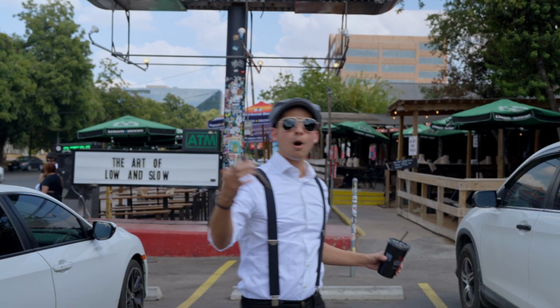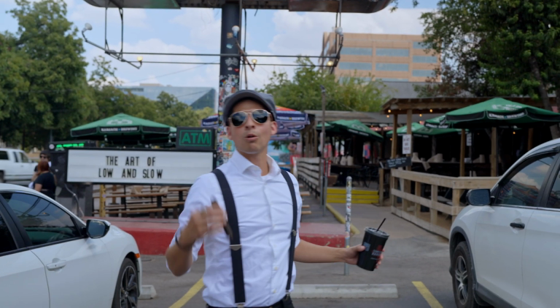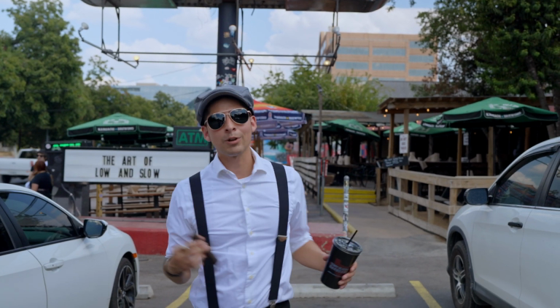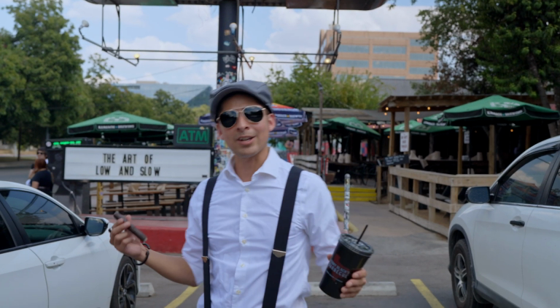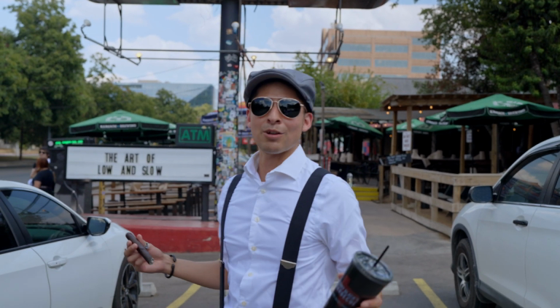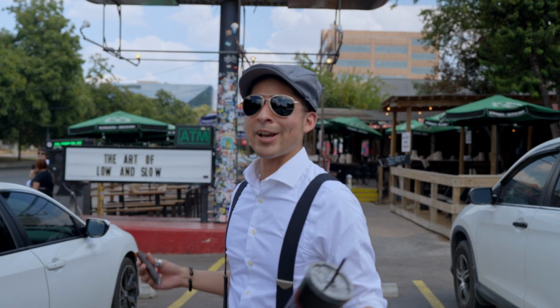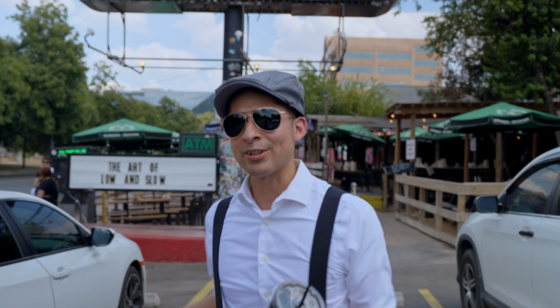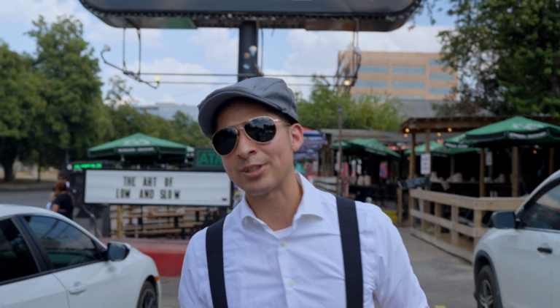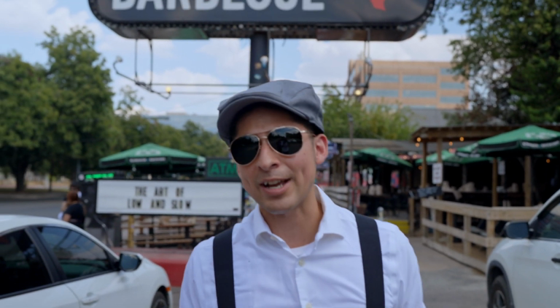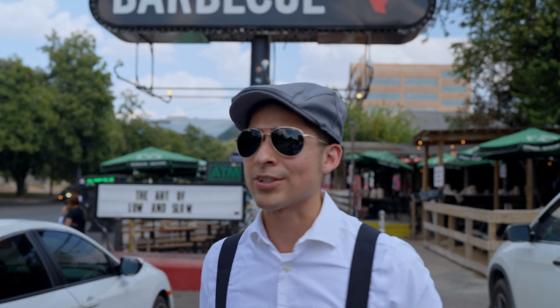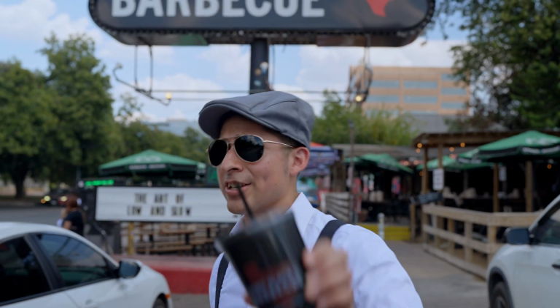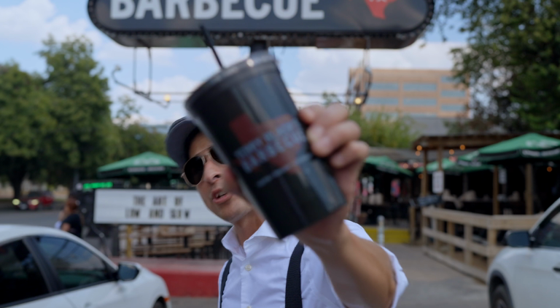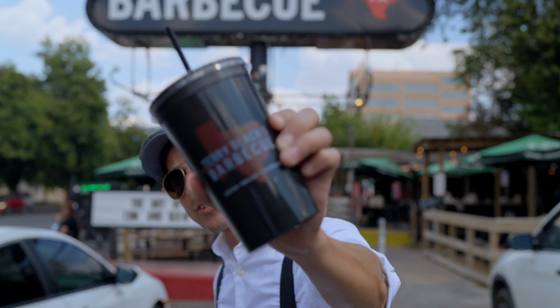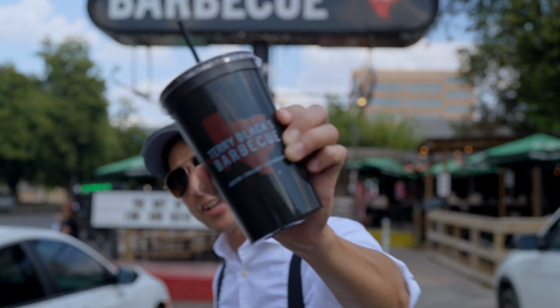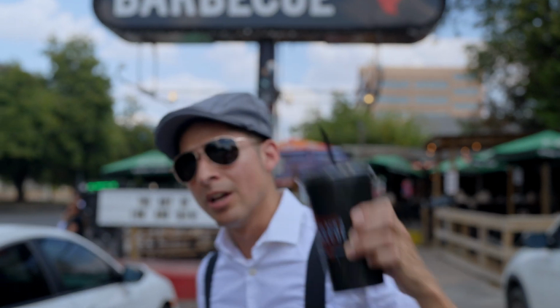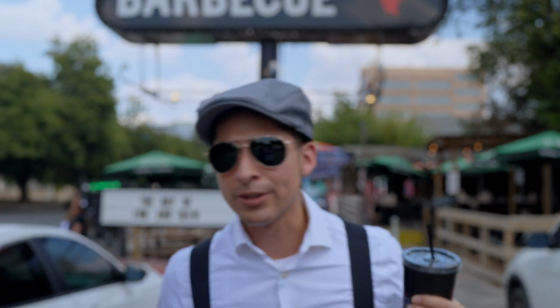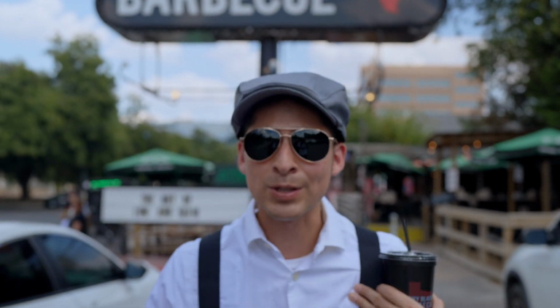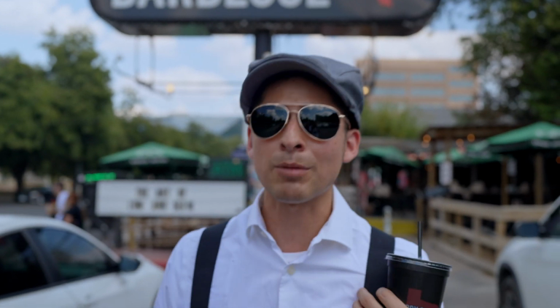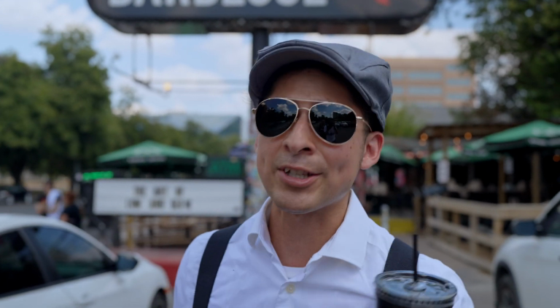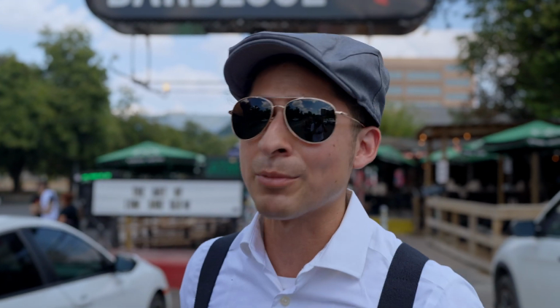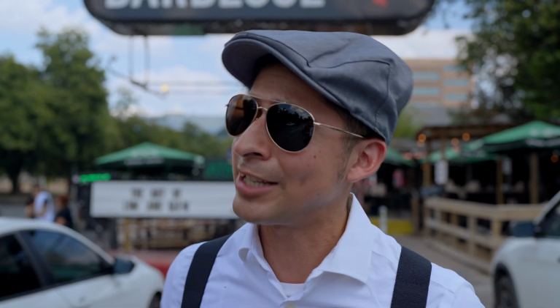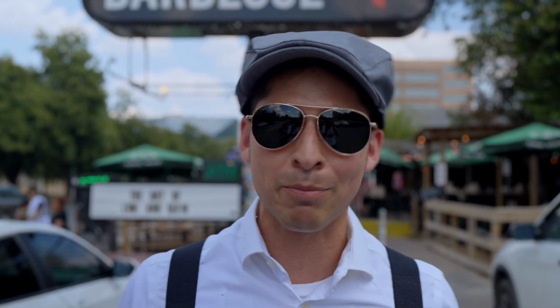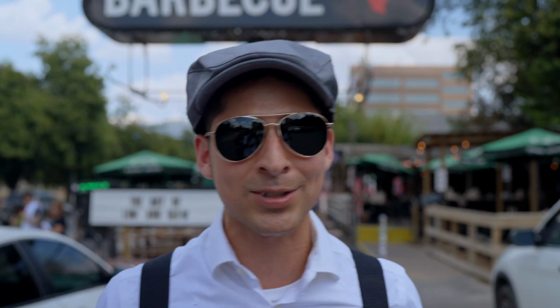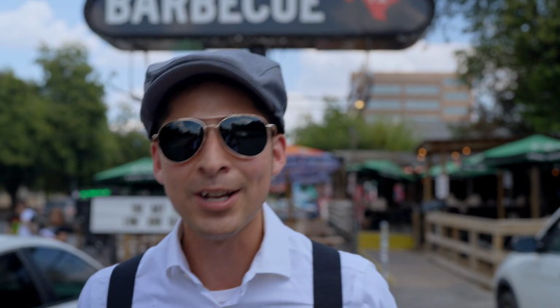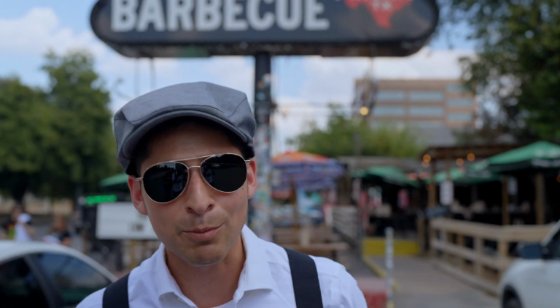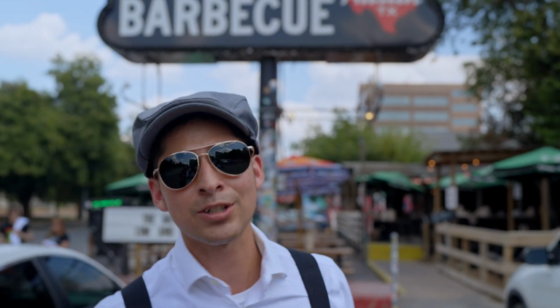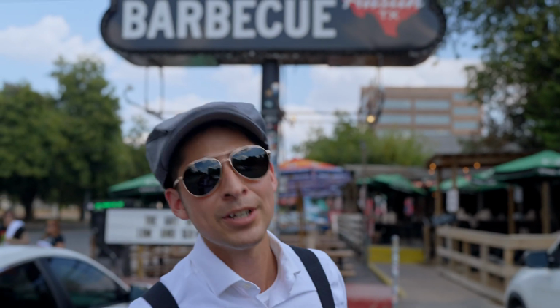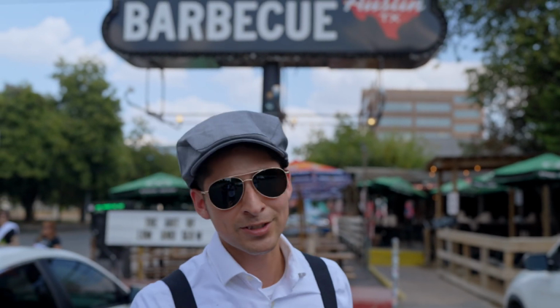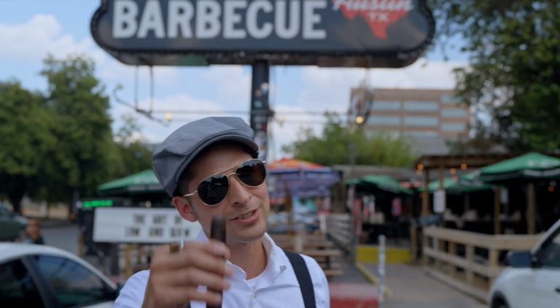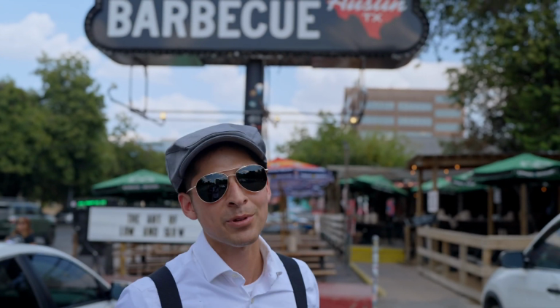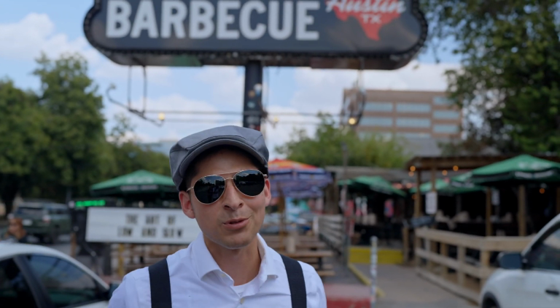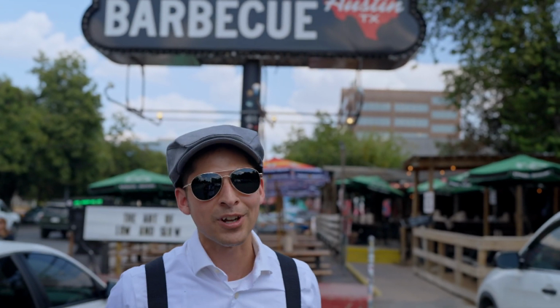We're here at Terry Black's in Austin, Texas. As you can see, this is where the best come to eat the best. So make sure you stay on top of the food chain.